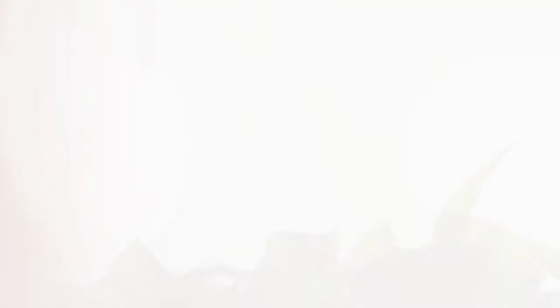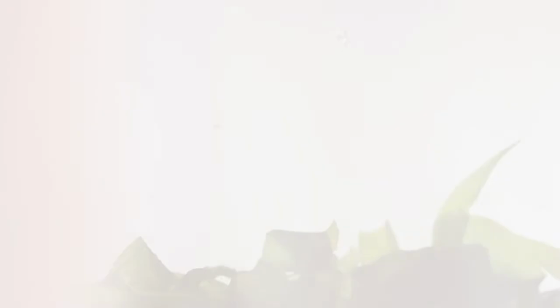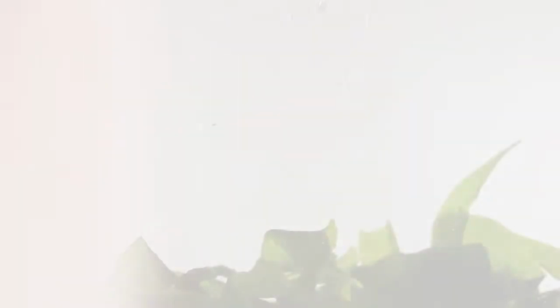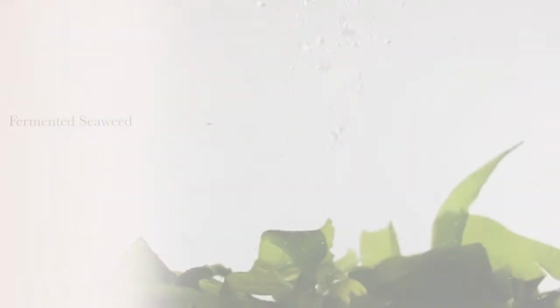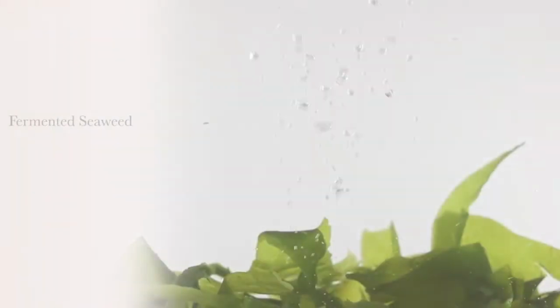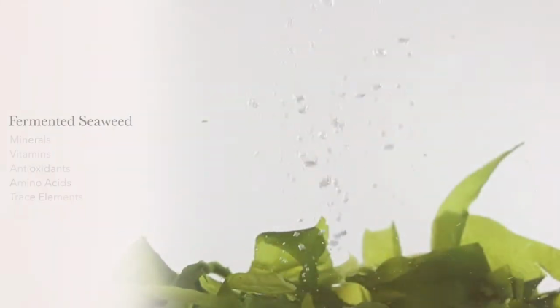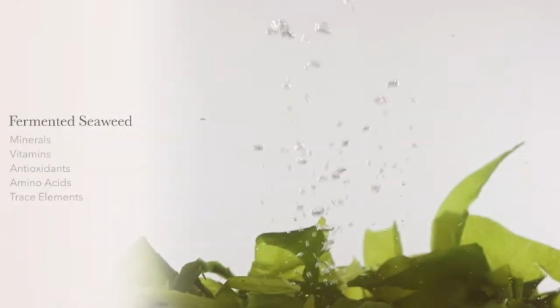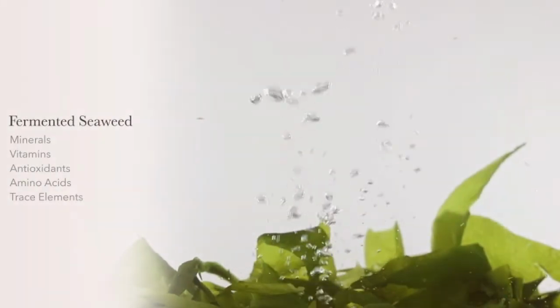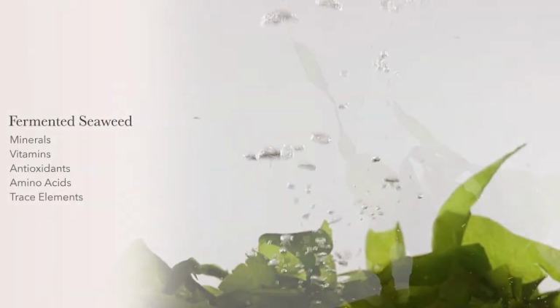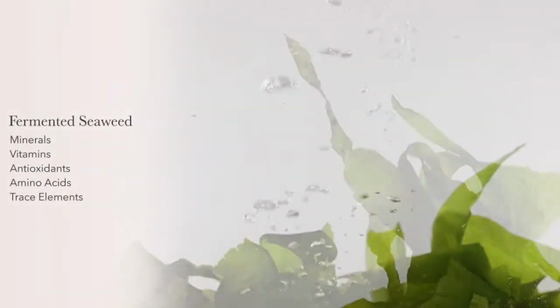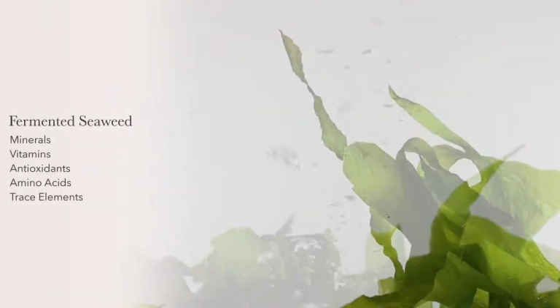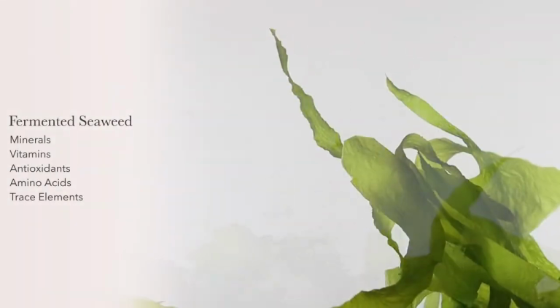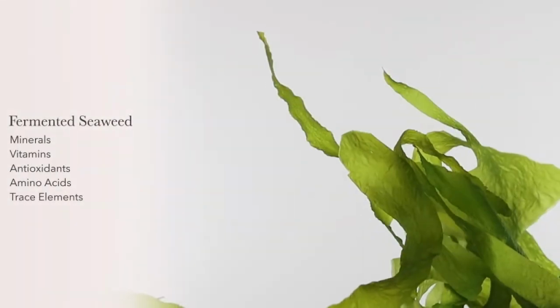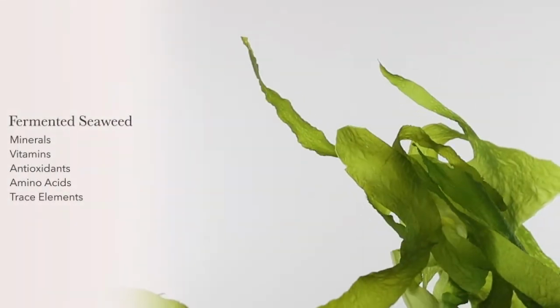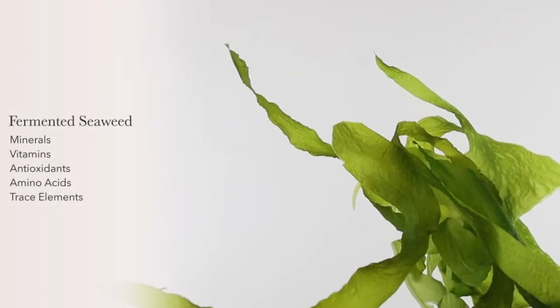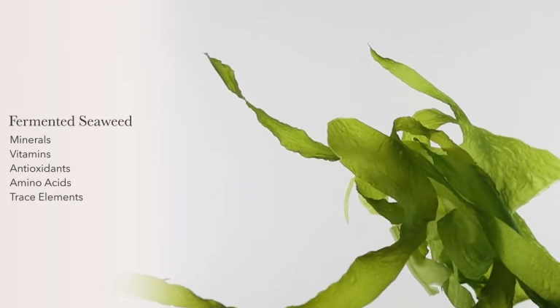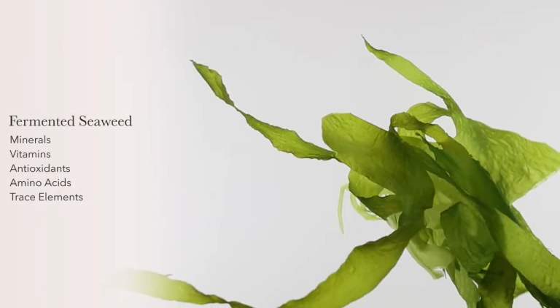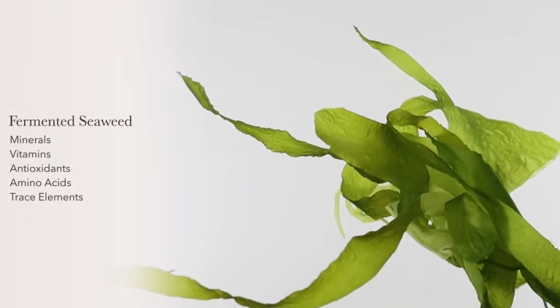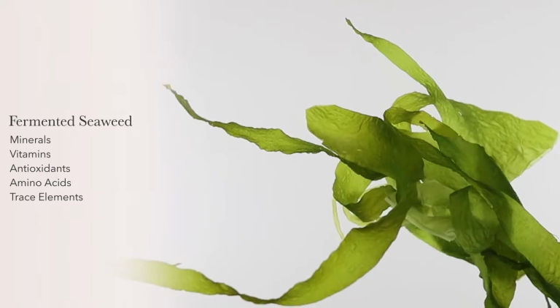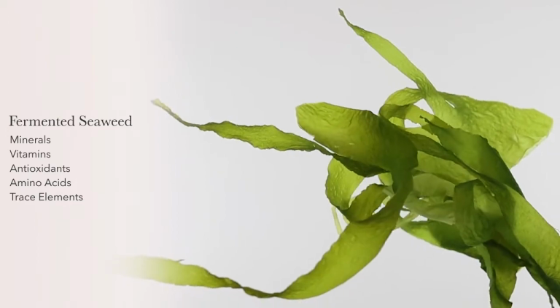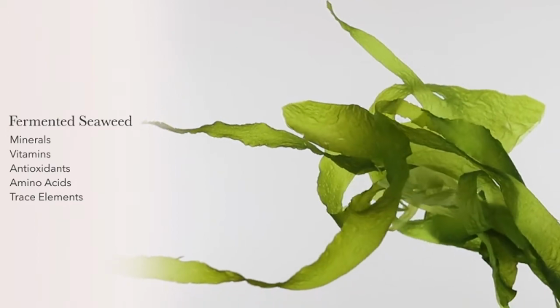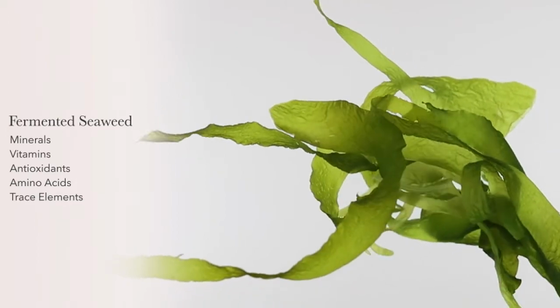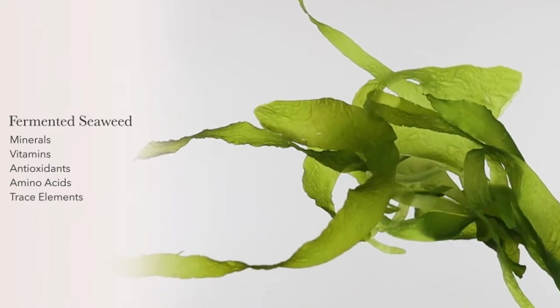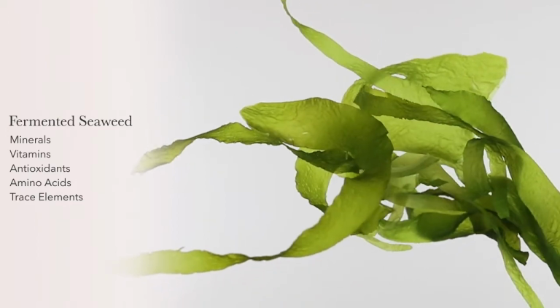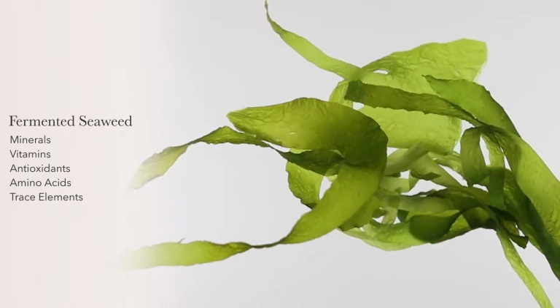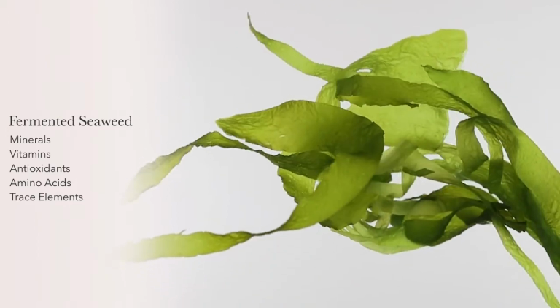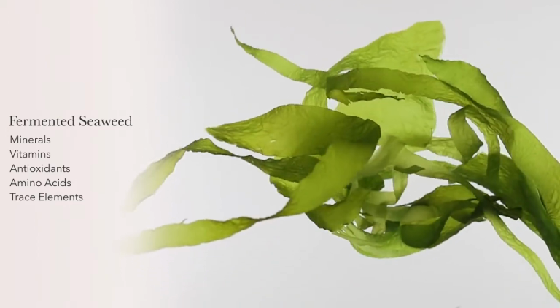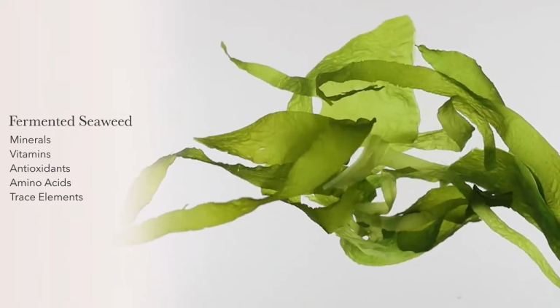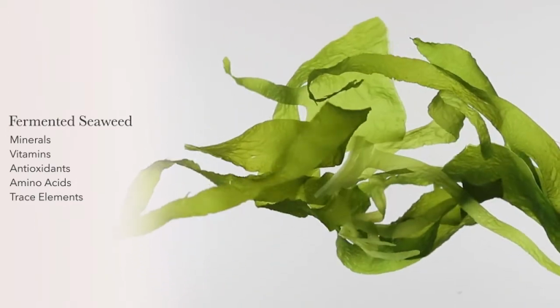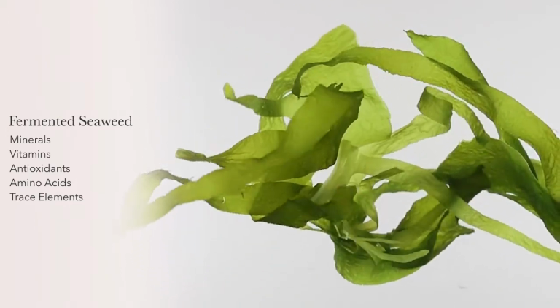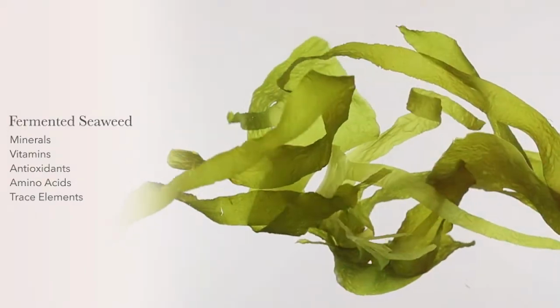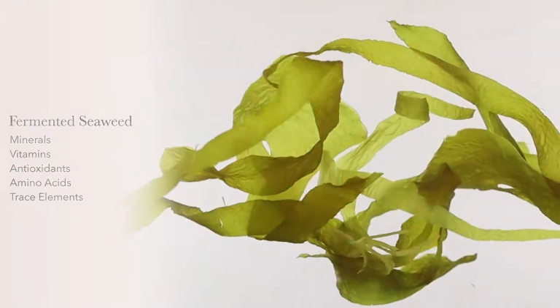Seaweeds contain over 60 different skin-nourishing minerals, vitamins, antioxidants, amino acids, and other beneficial trace elements.